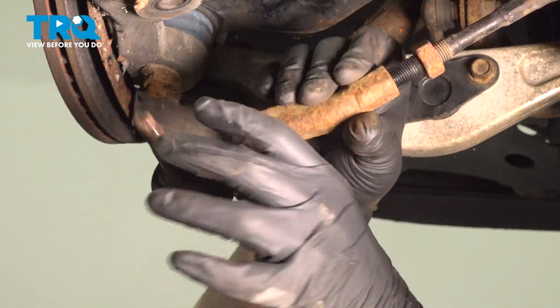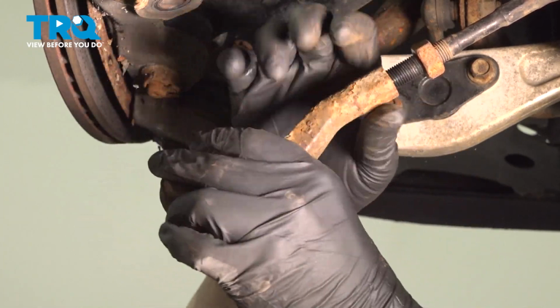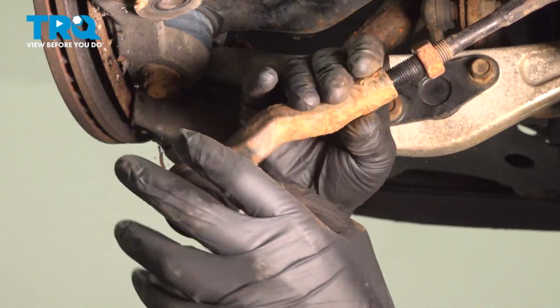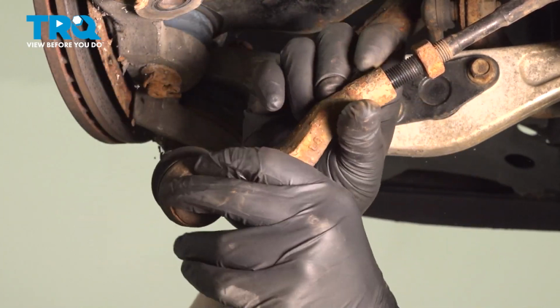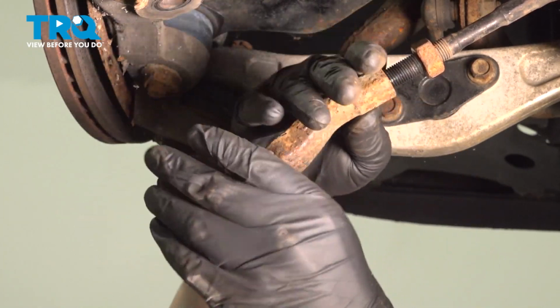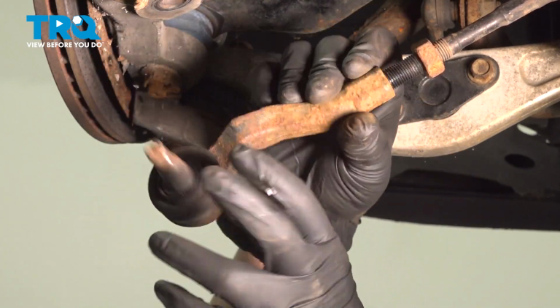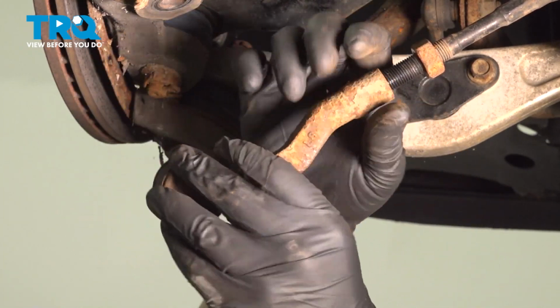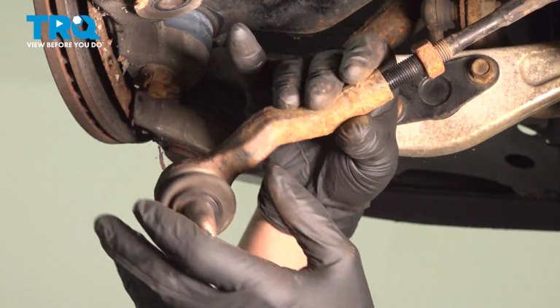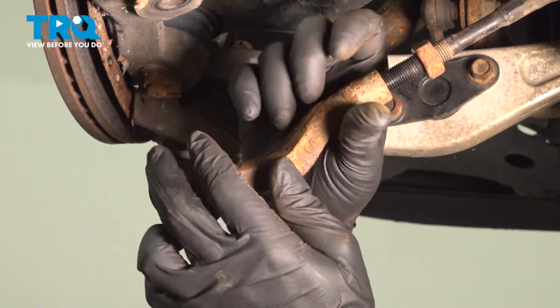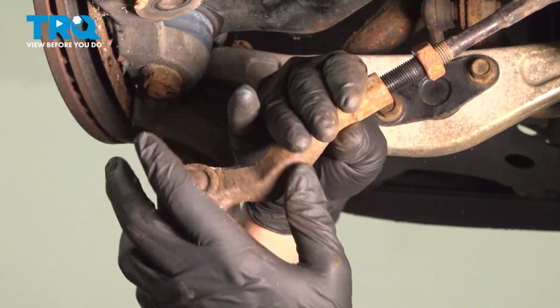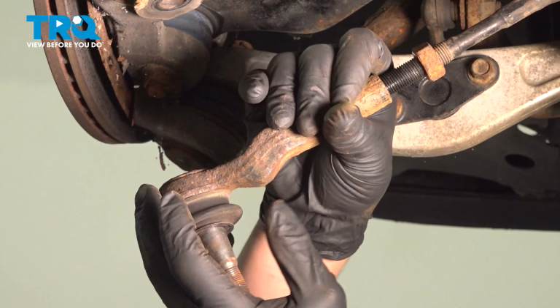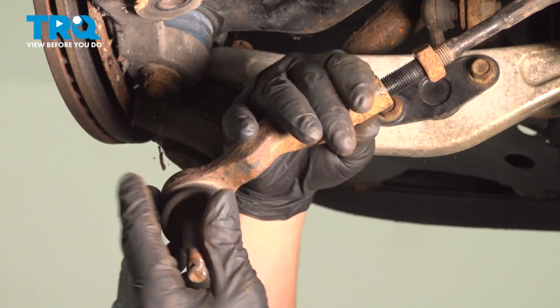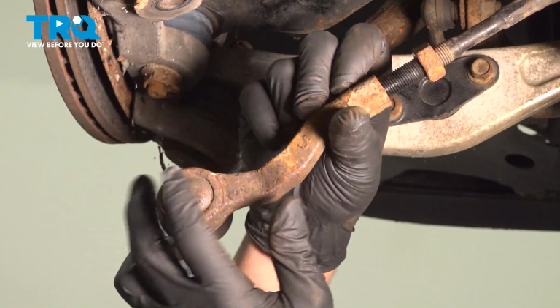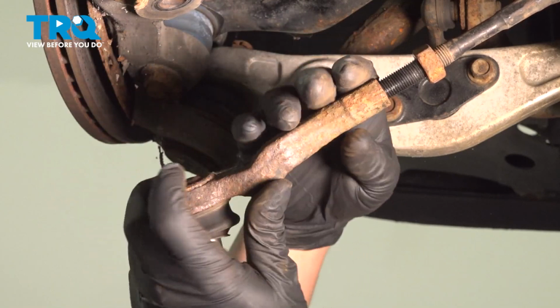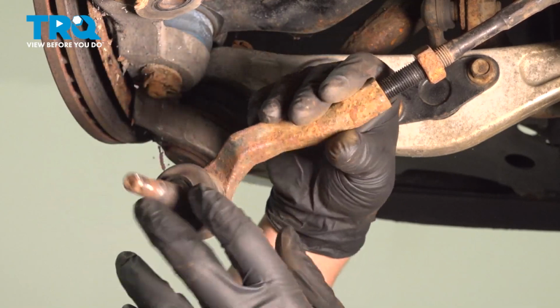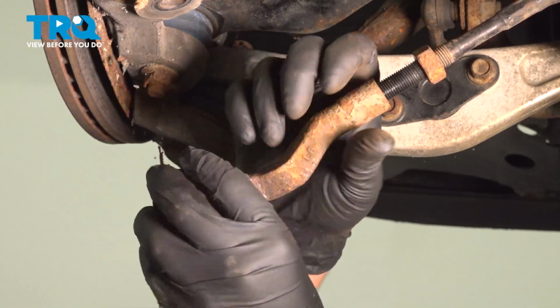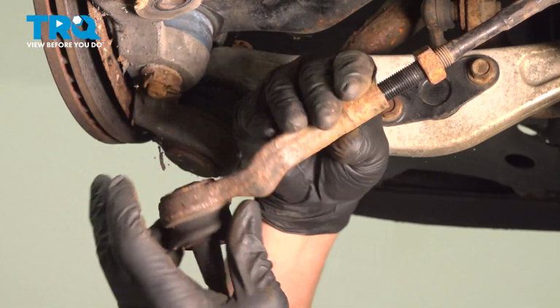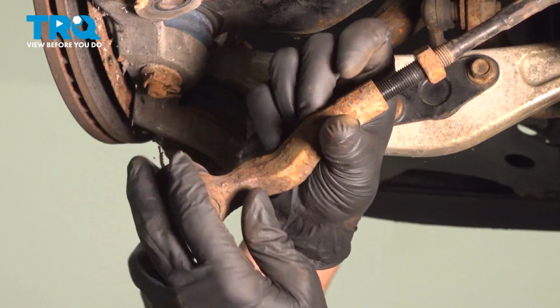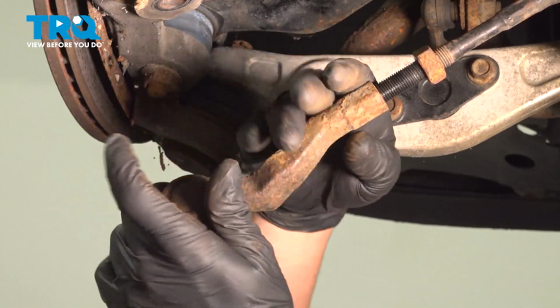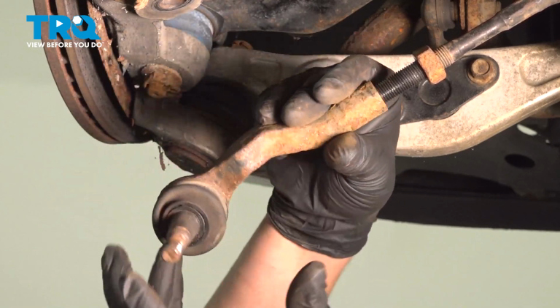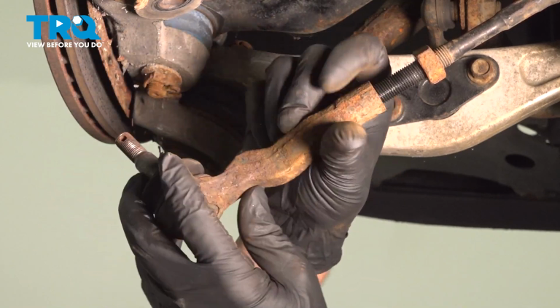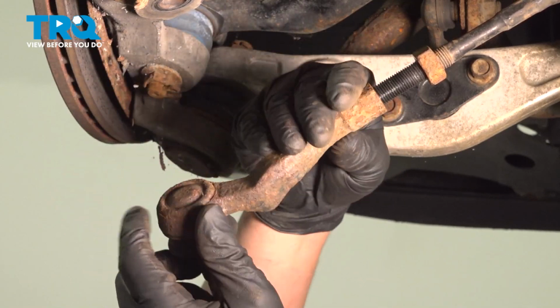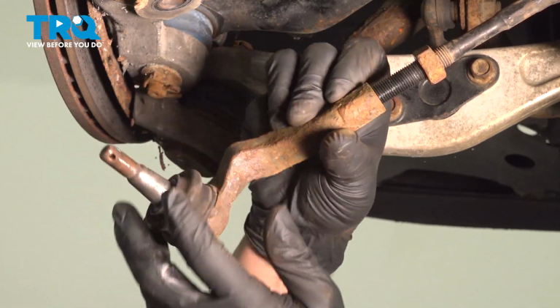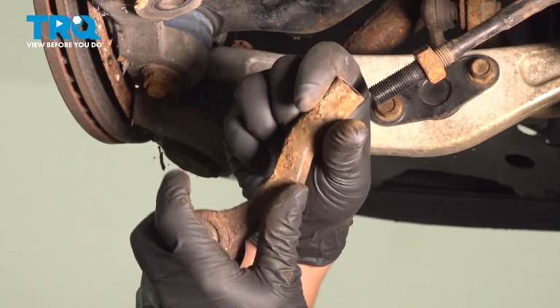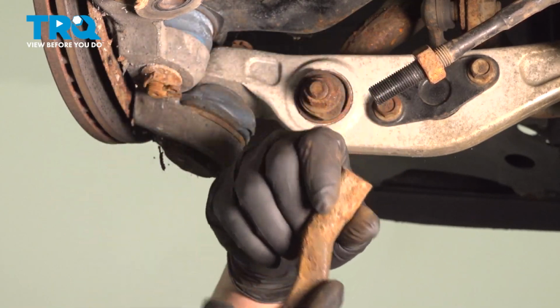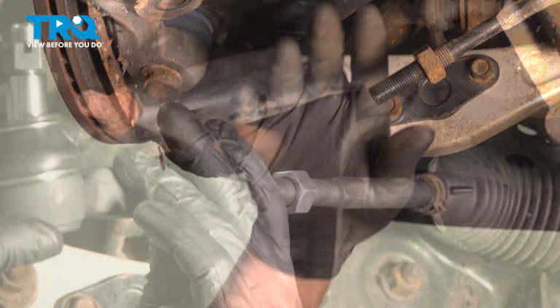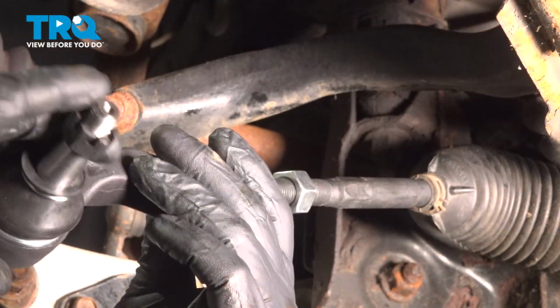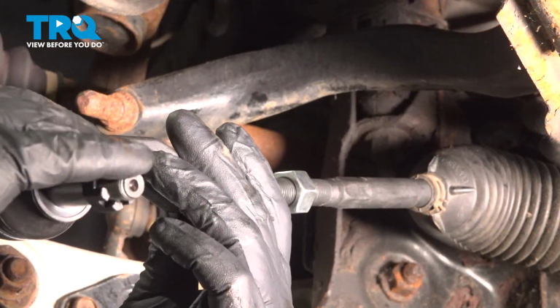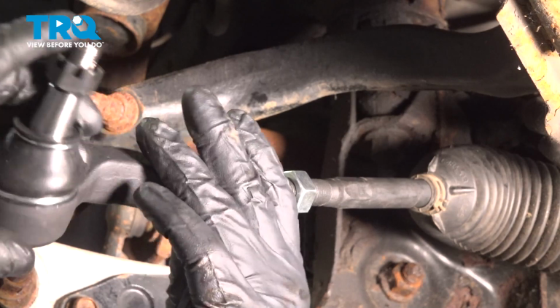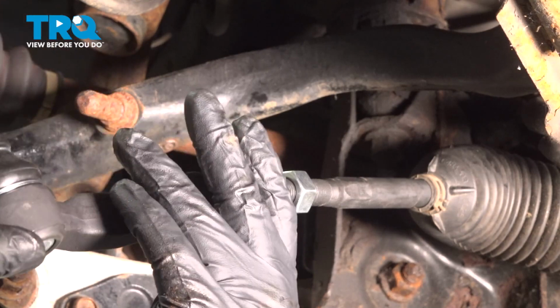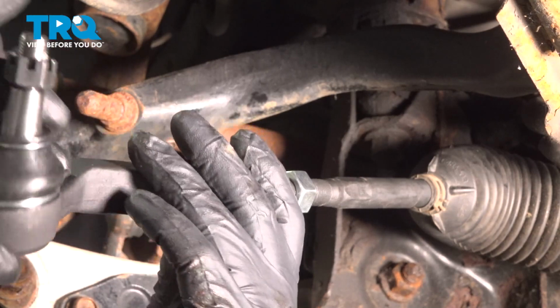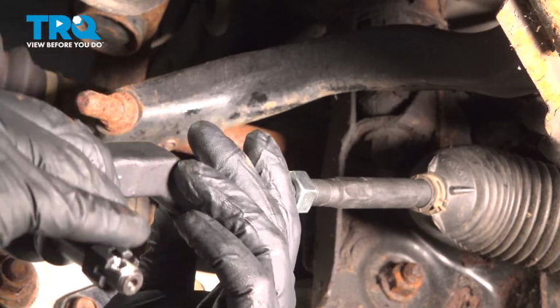Try to keep a count of how many spins as you take this off. We're going to try and get it back to as close as possible and install the outer tie rod.